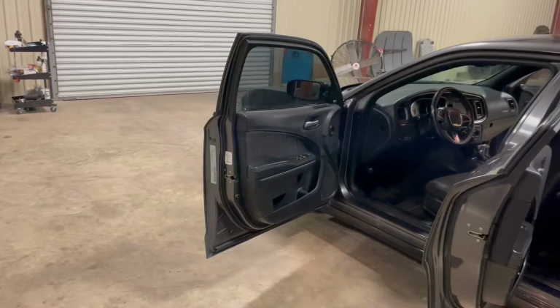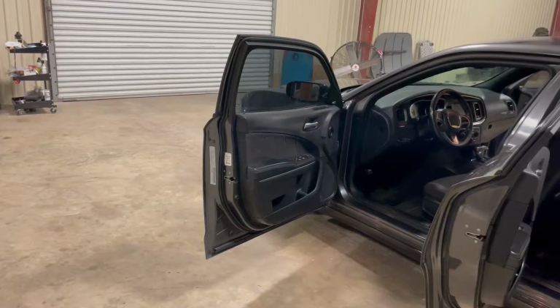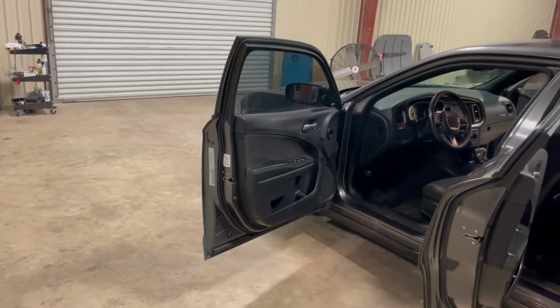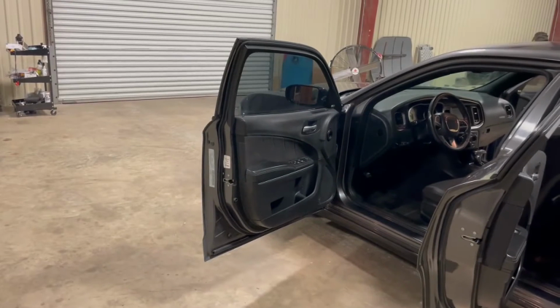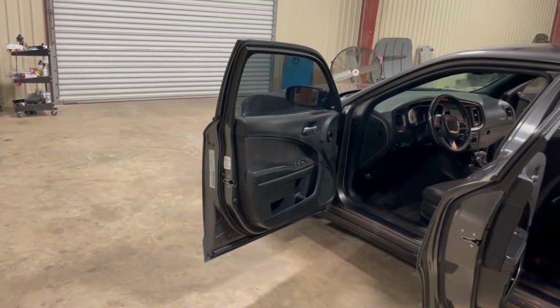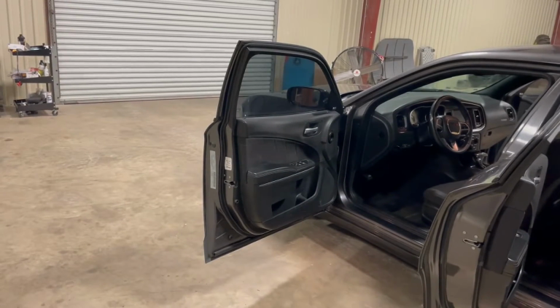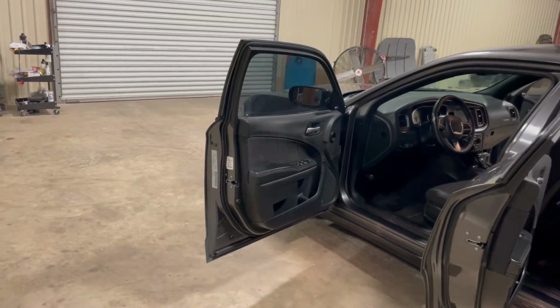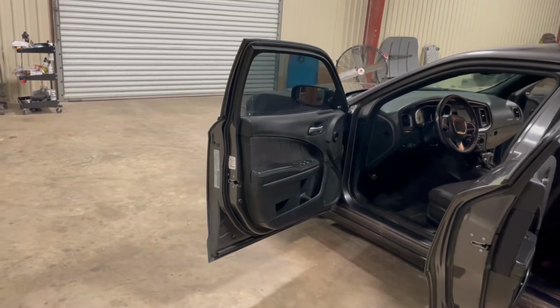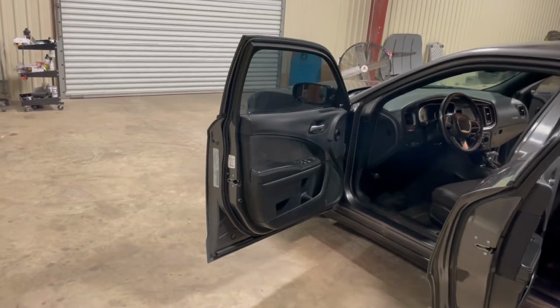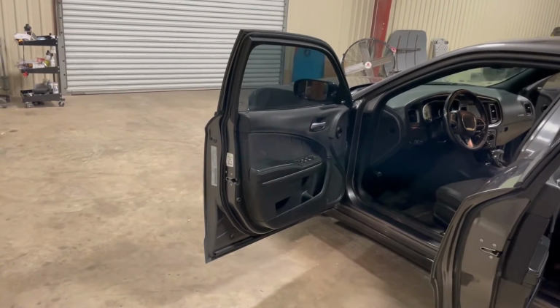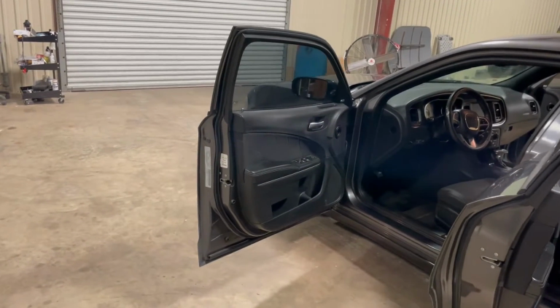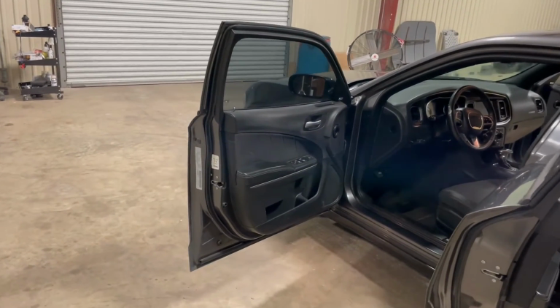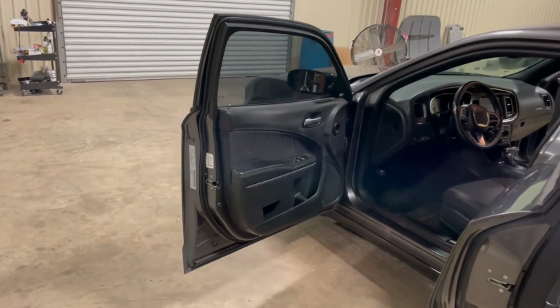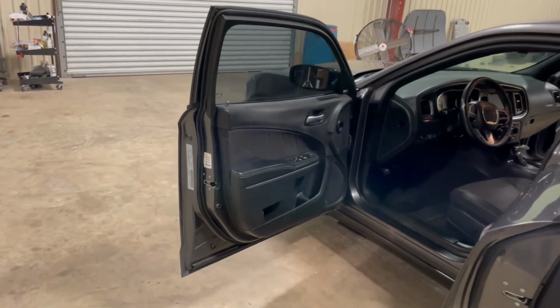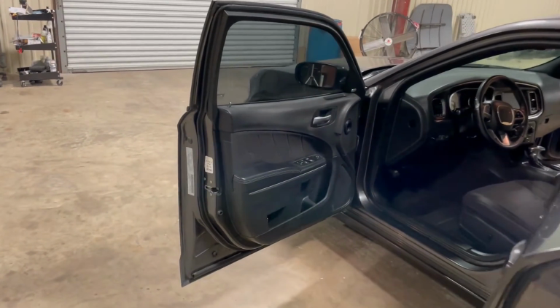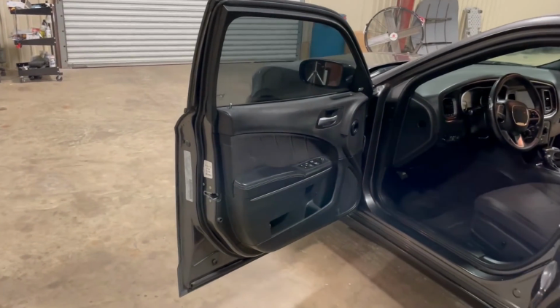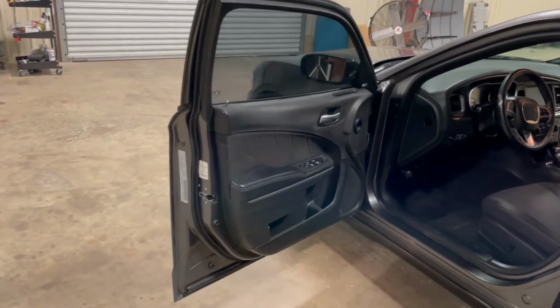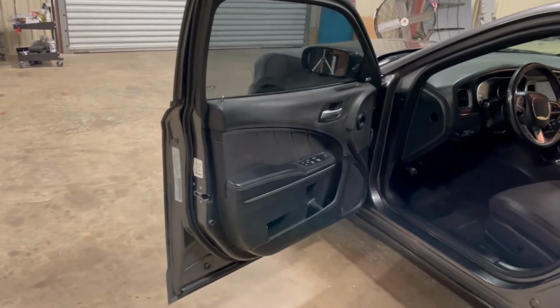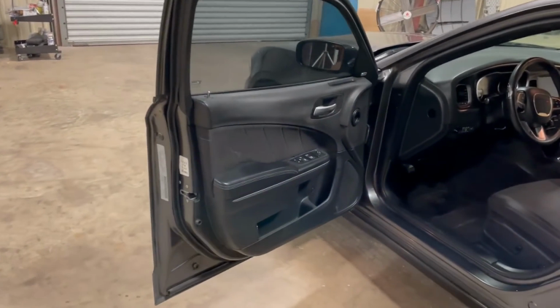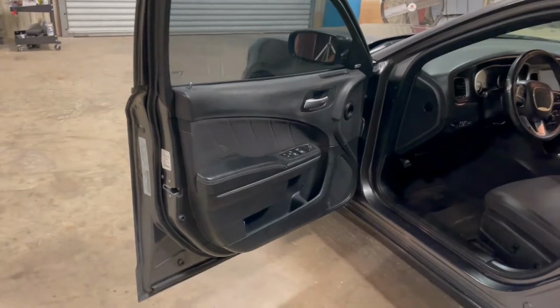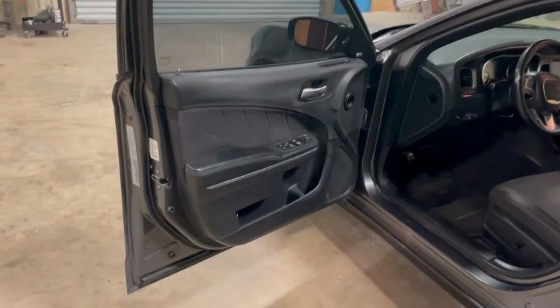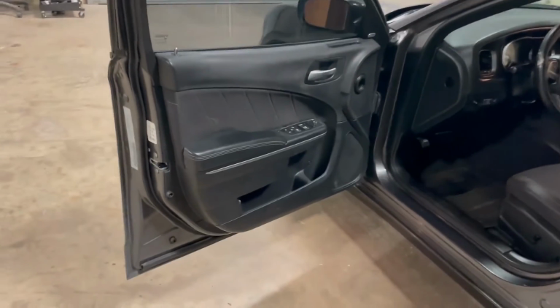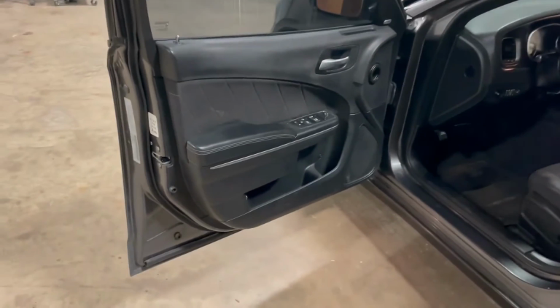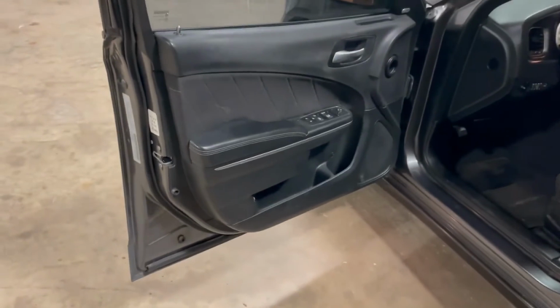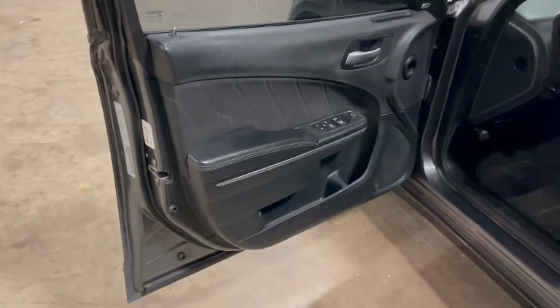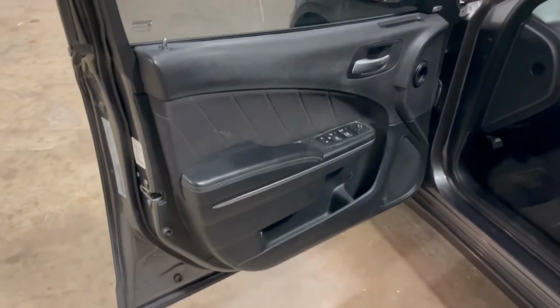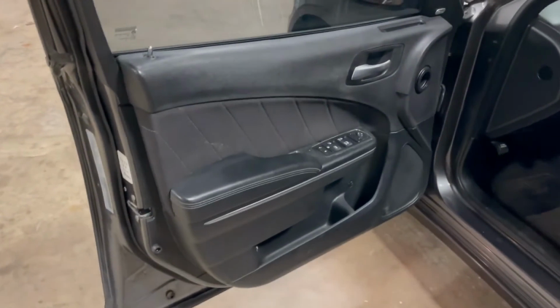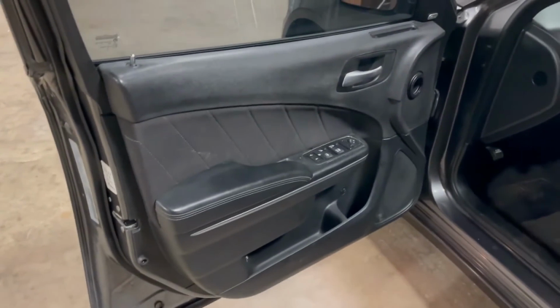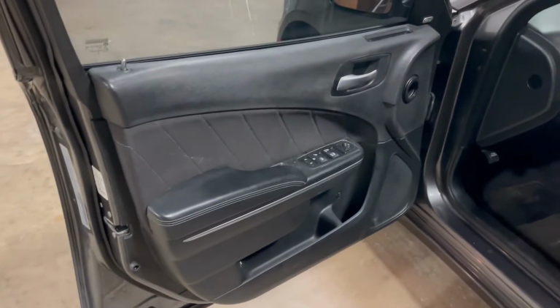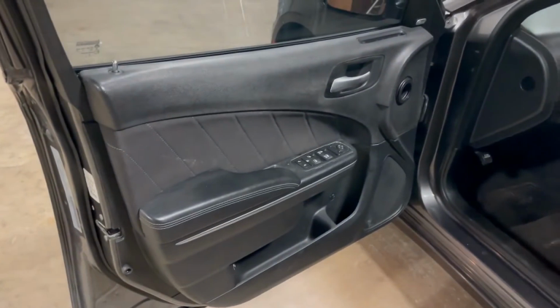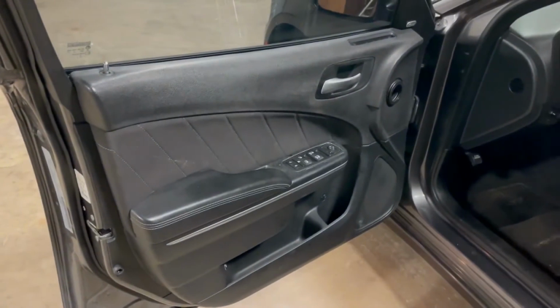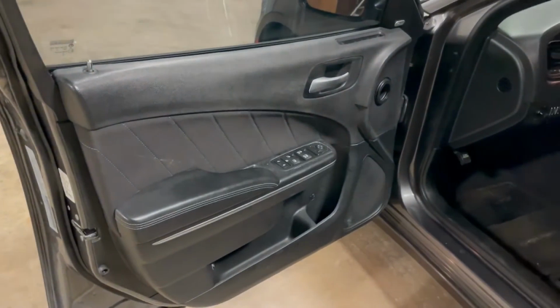Welcome to the driver's front door of this 2016 Dodge Charger SXT. You can see it's a nice clean car with power windows. The tire locks come off — it's a local bank repo.